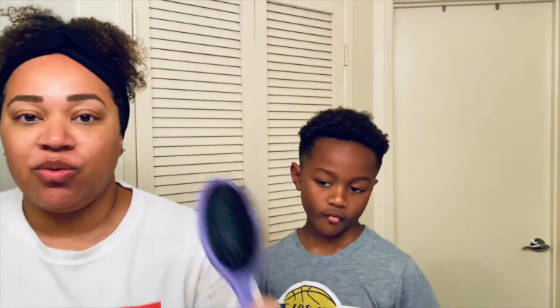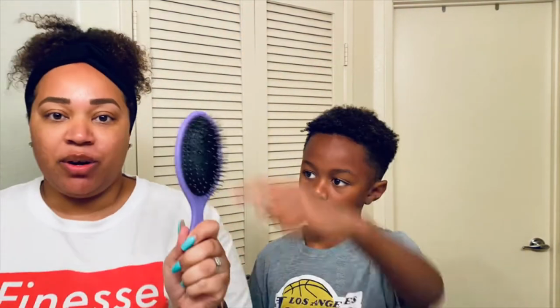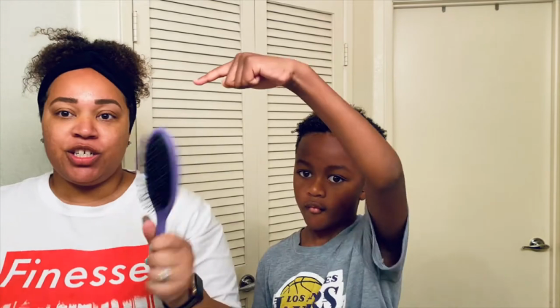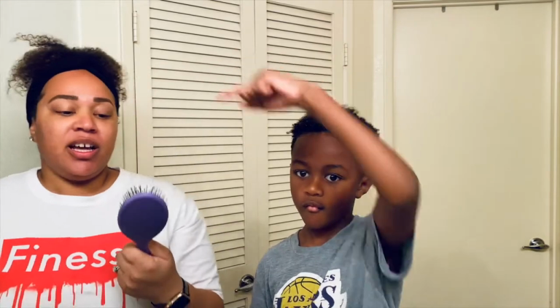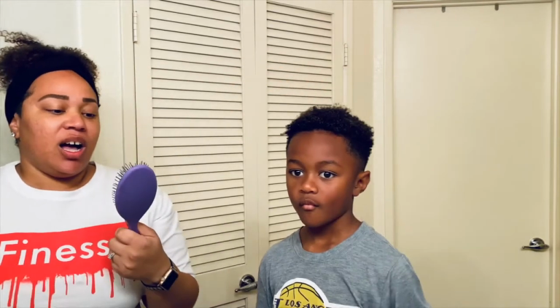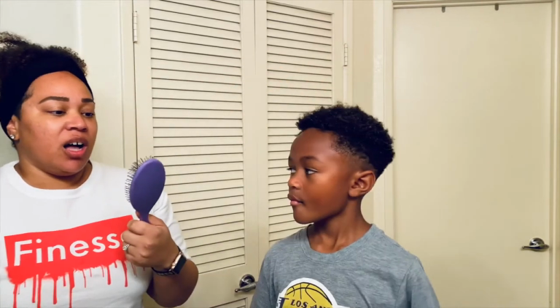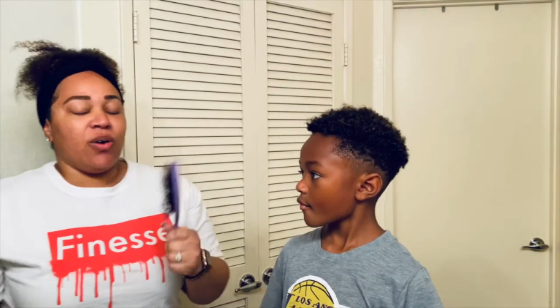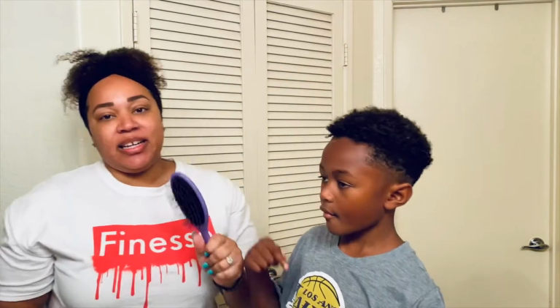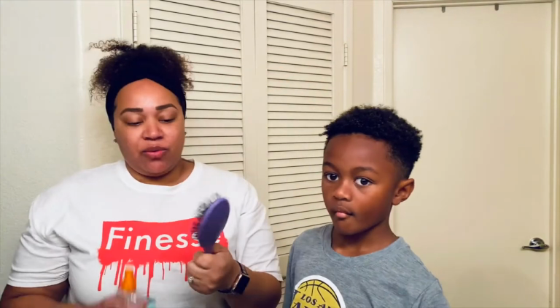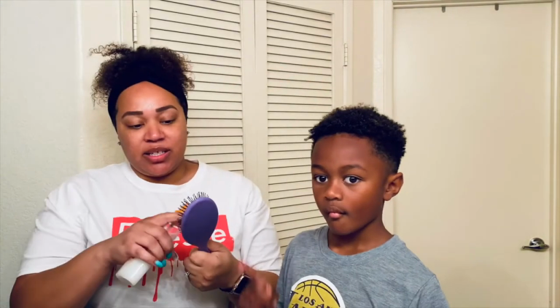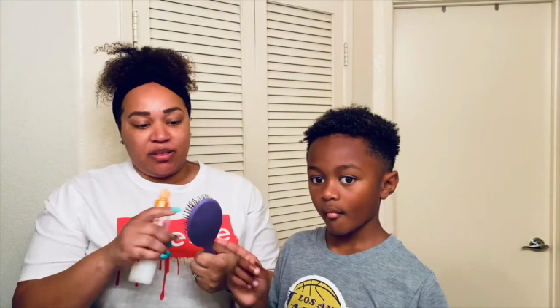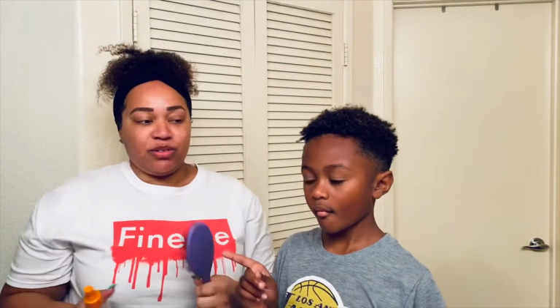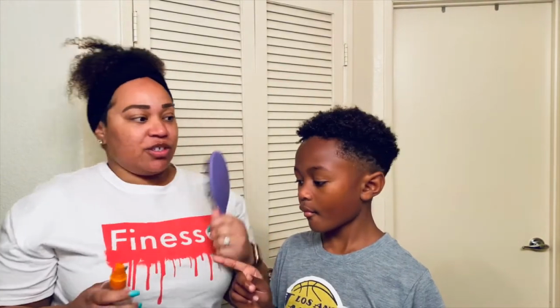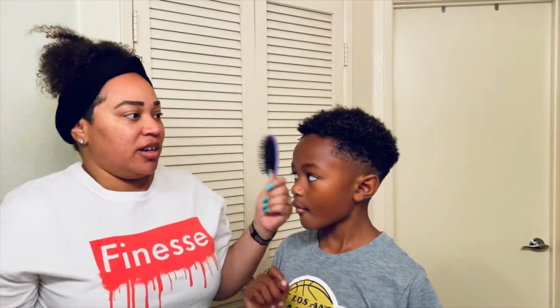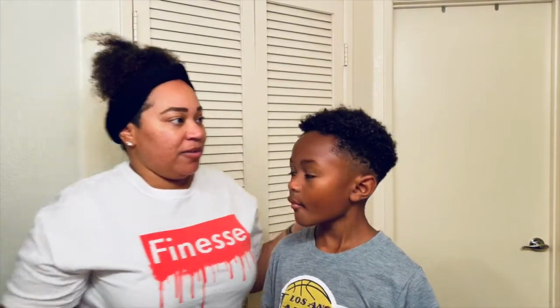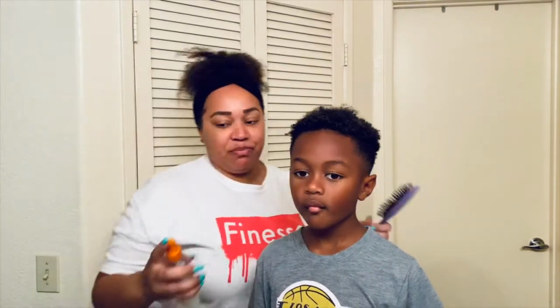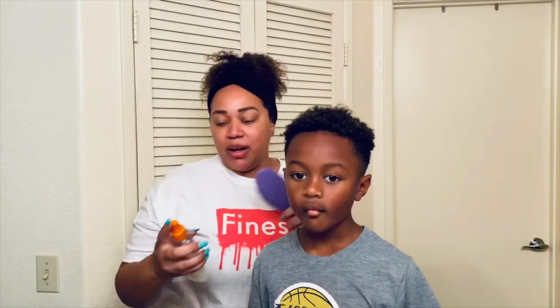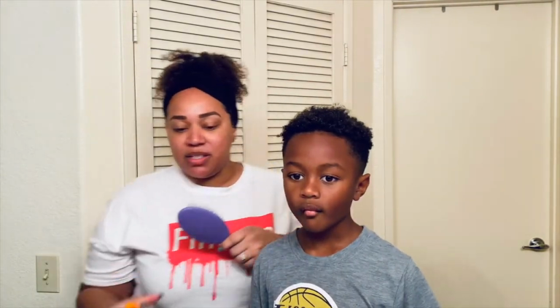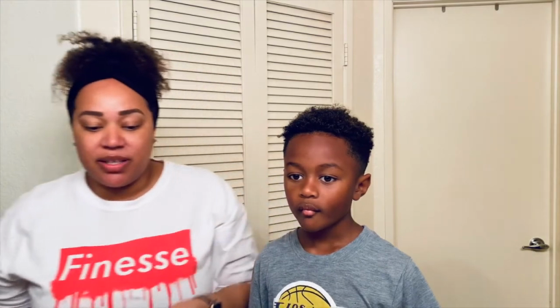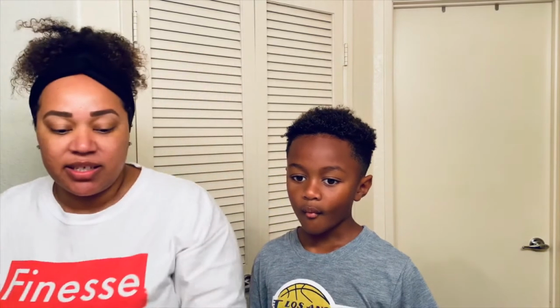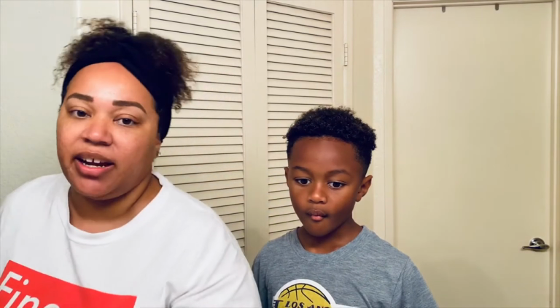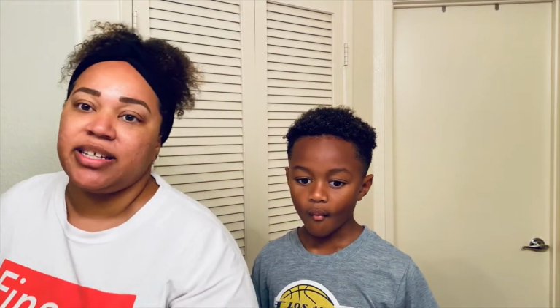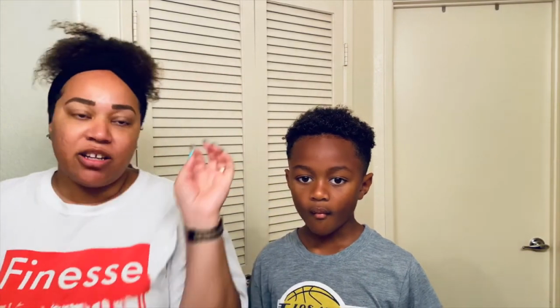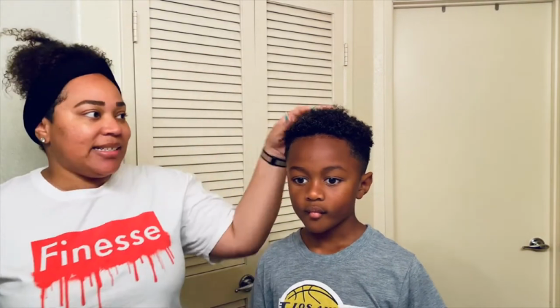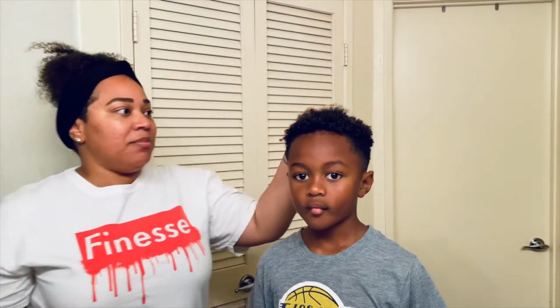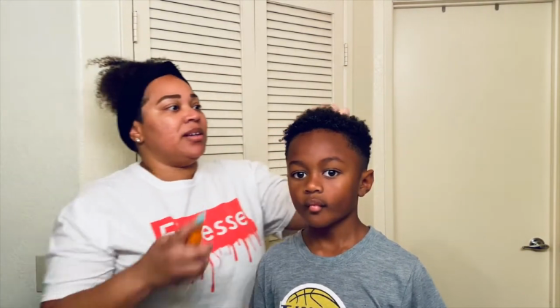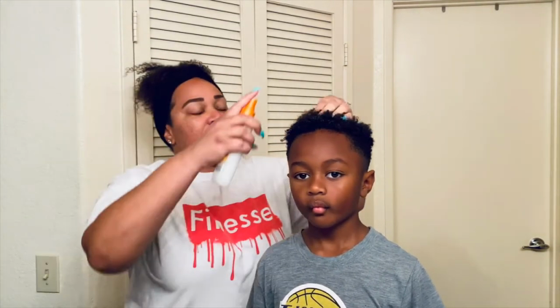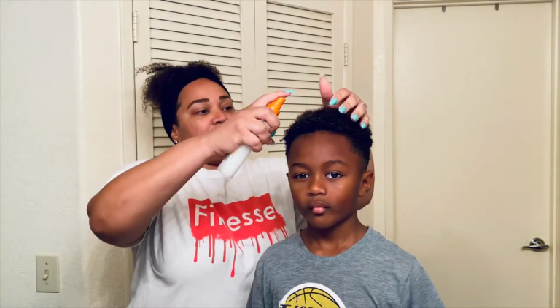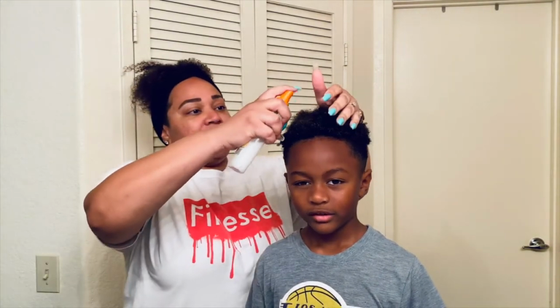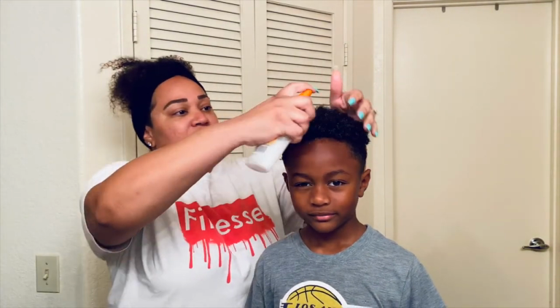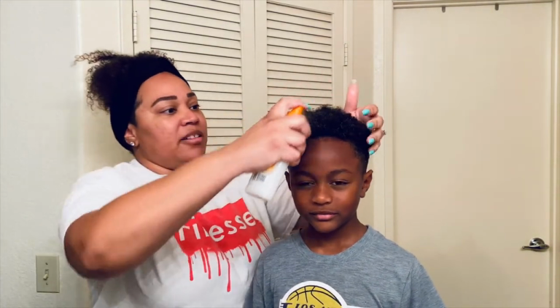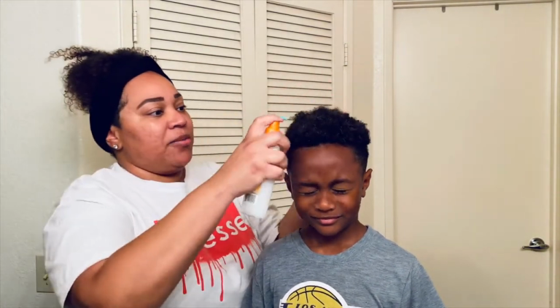When I detangle it, I use the Cantu for kids and I use a wet brush, although I need another one because a lot of the bristles are starting to come out. I'm going to spray this in his hair — his hair is already damp from just getting out of the shower.